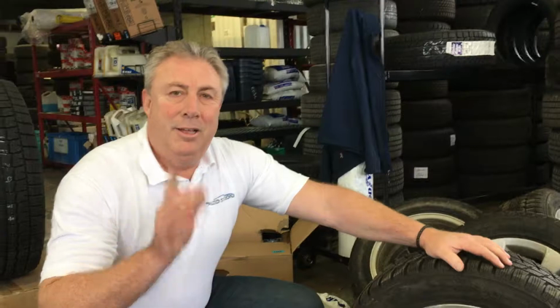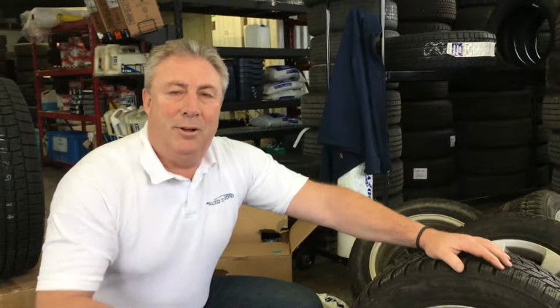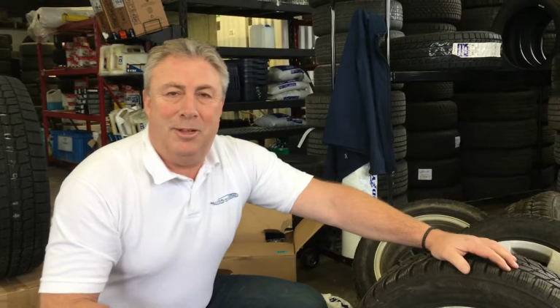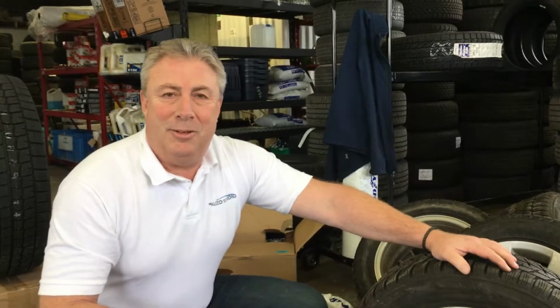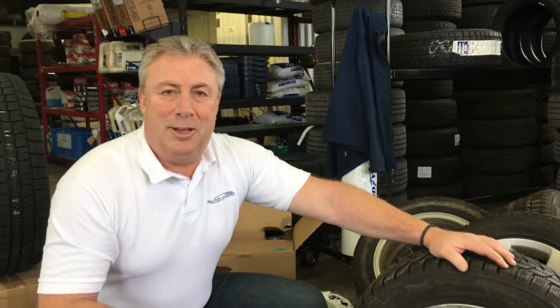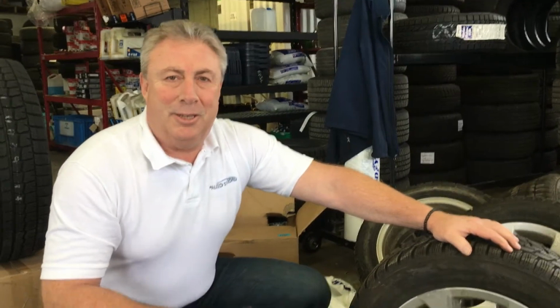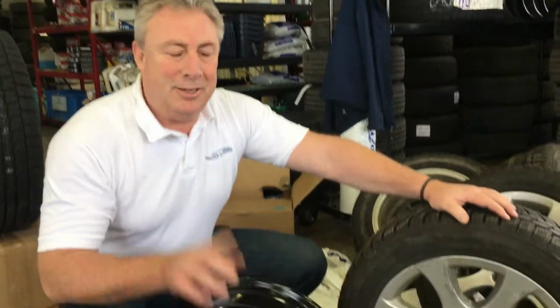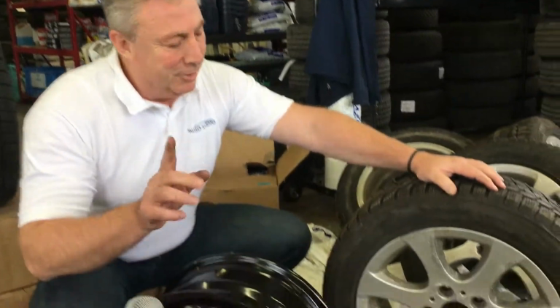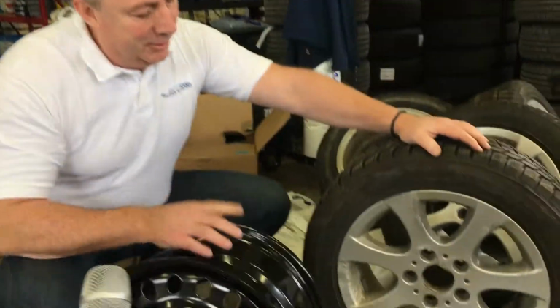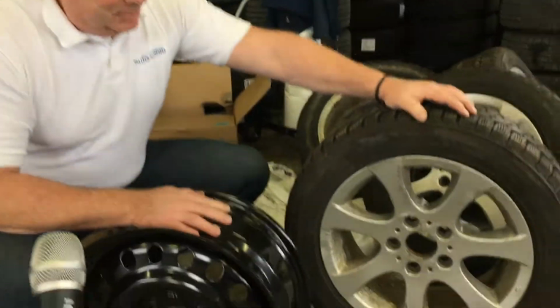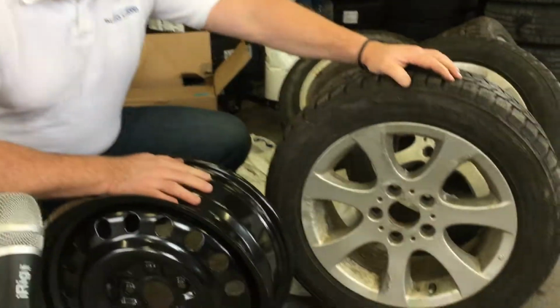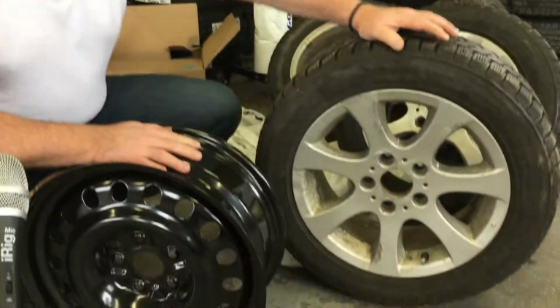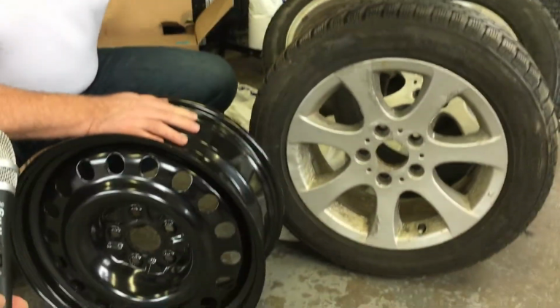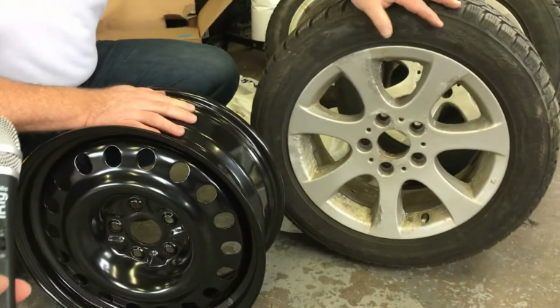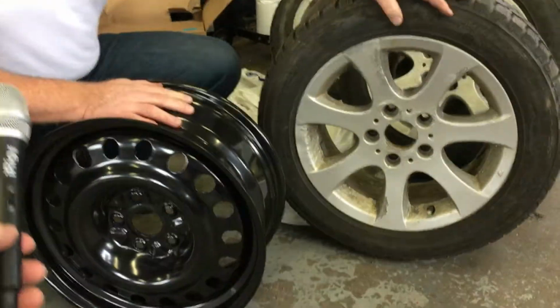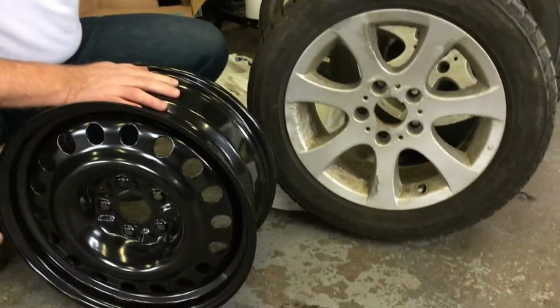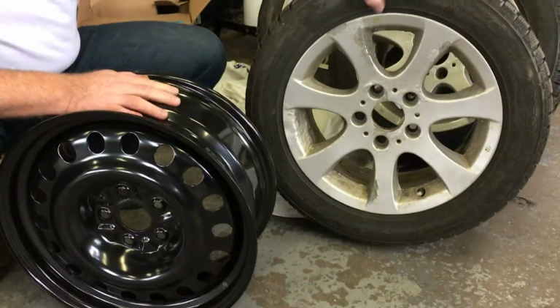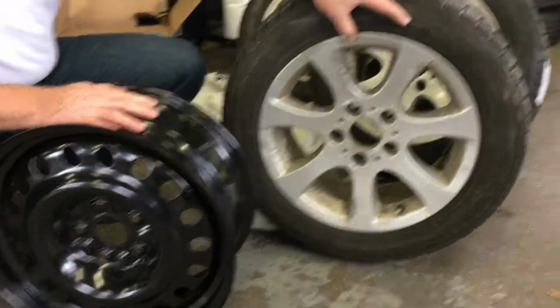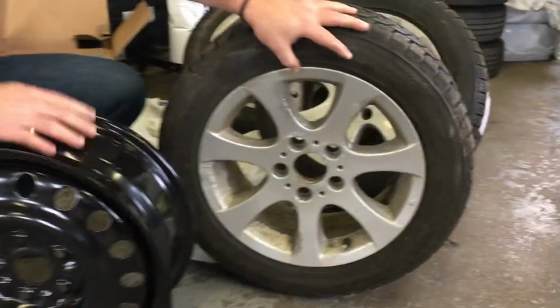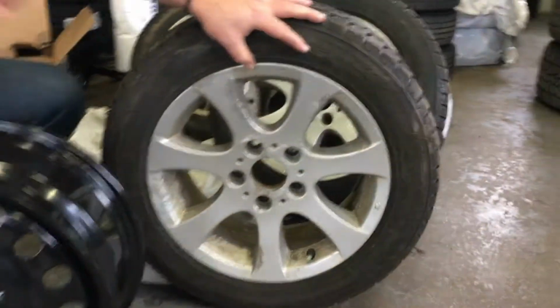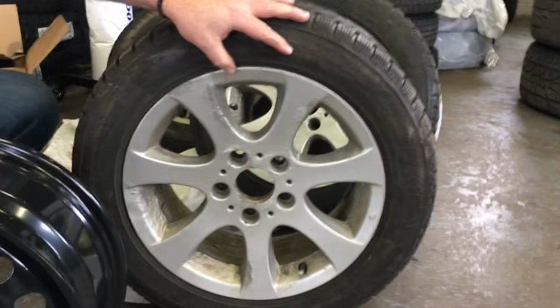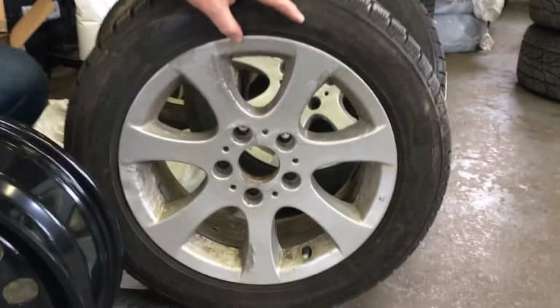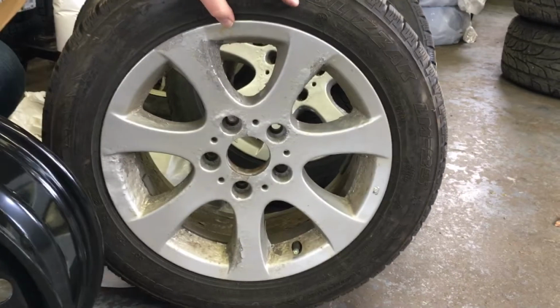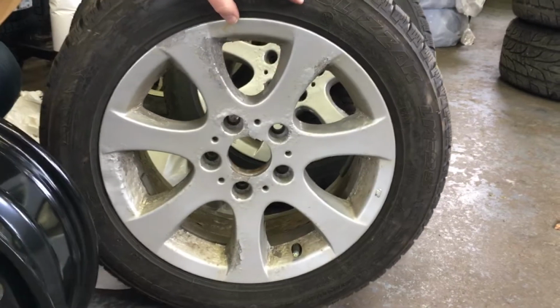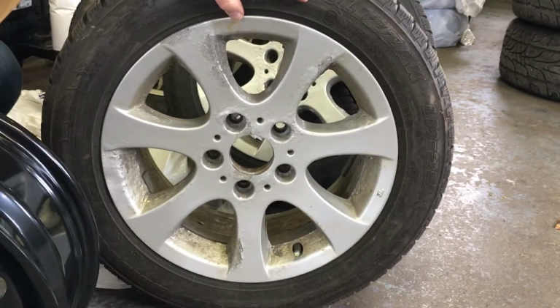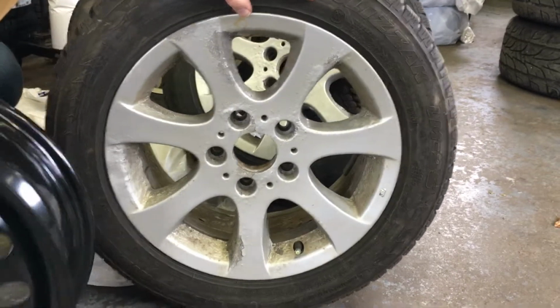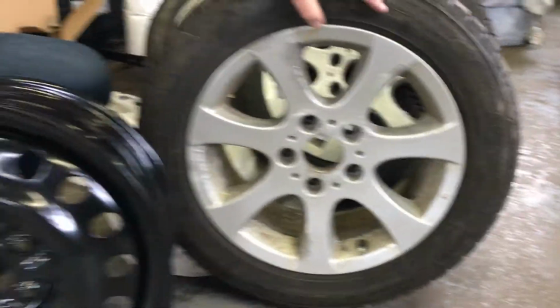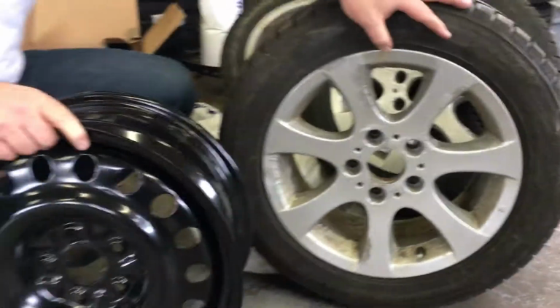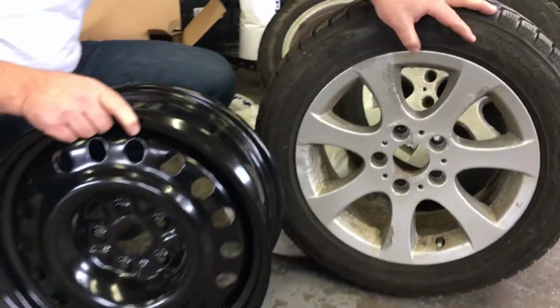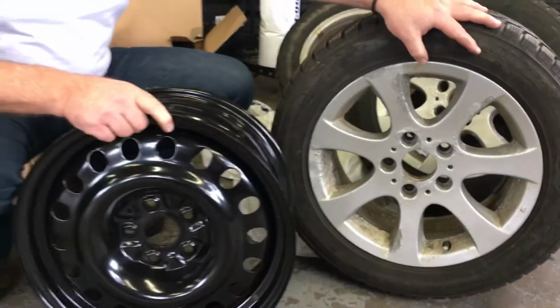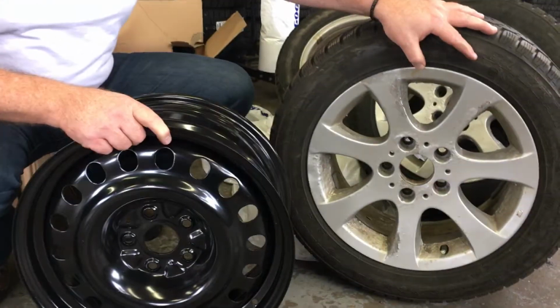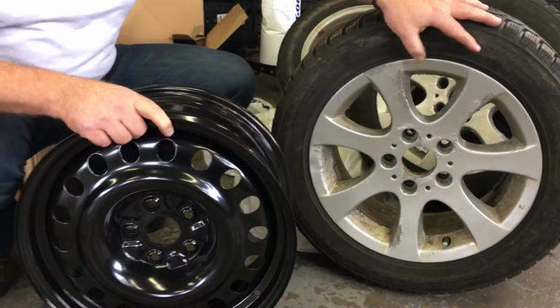Hello everyone, Steve at The Auto Station. We've got a great little tip here for everybody. This is a BMW wheel rim here, and it's a good example of why we go with these black rims in a lot of cases.